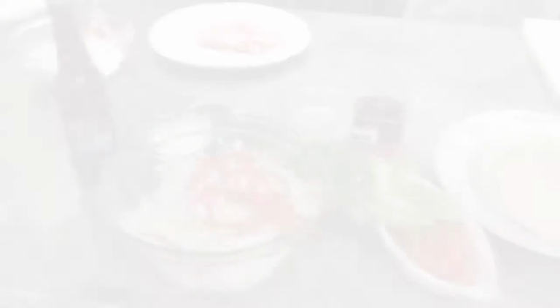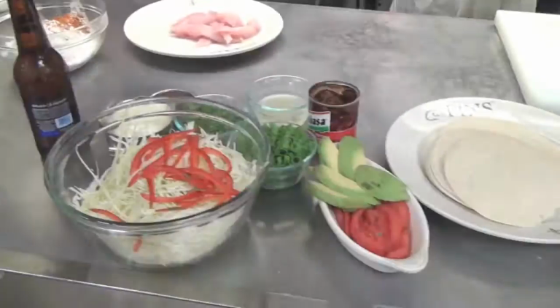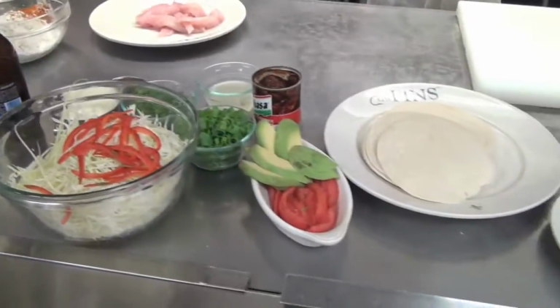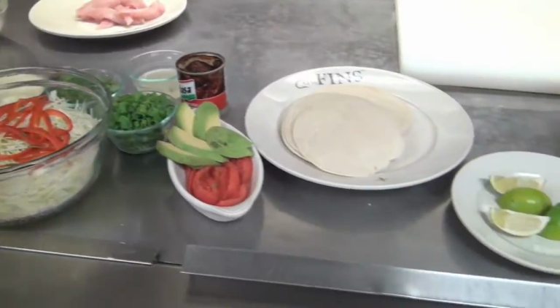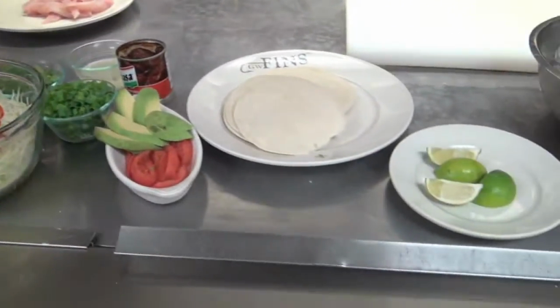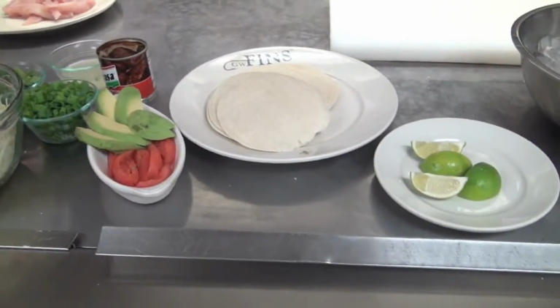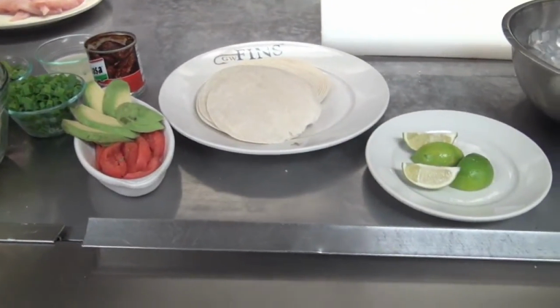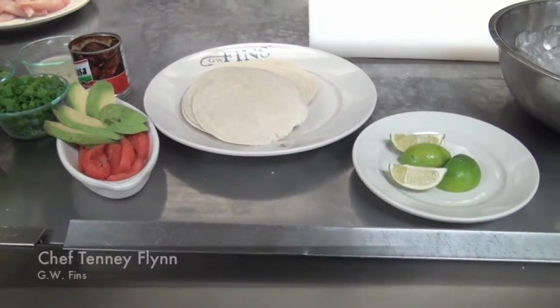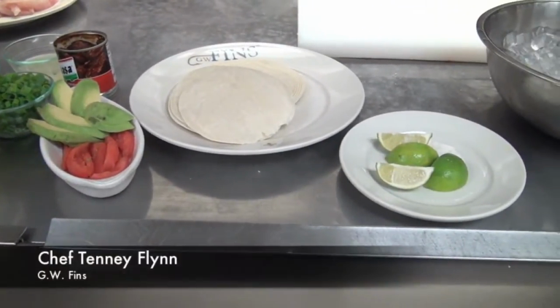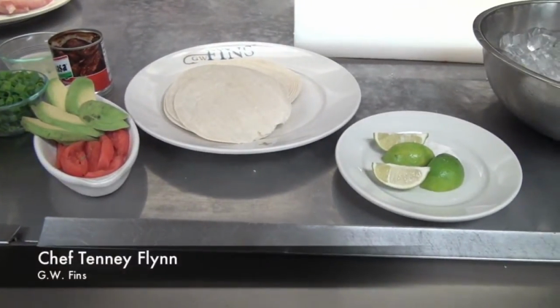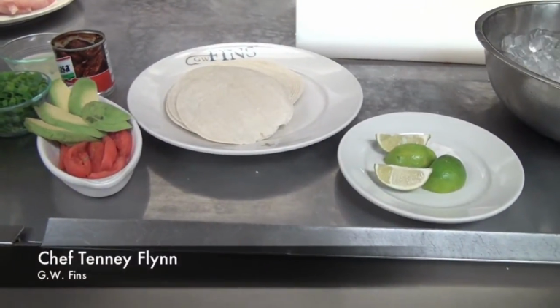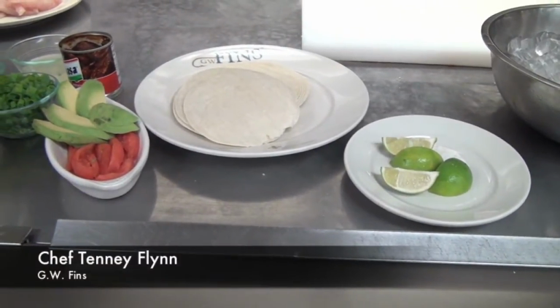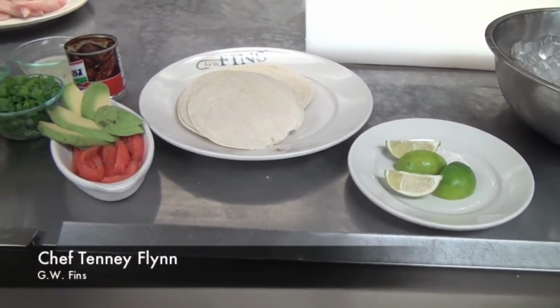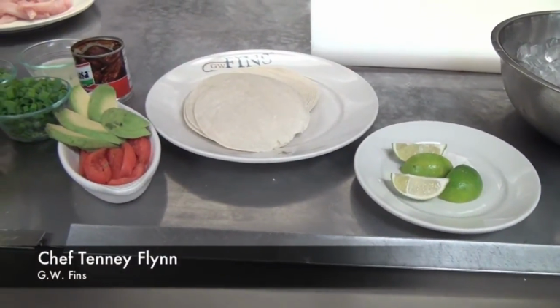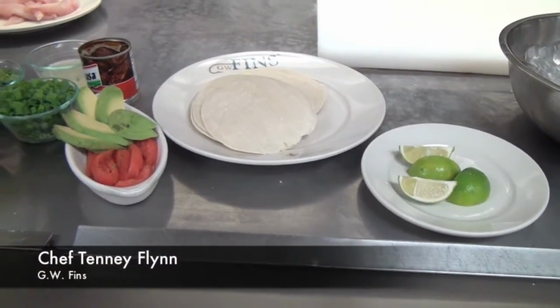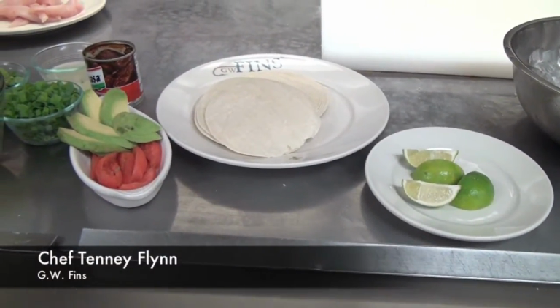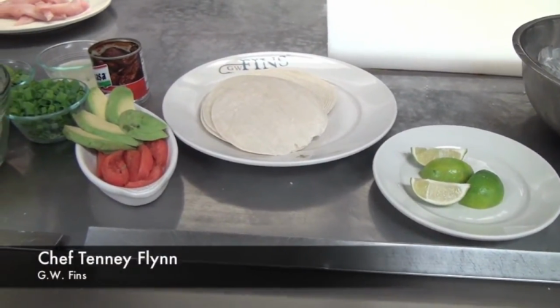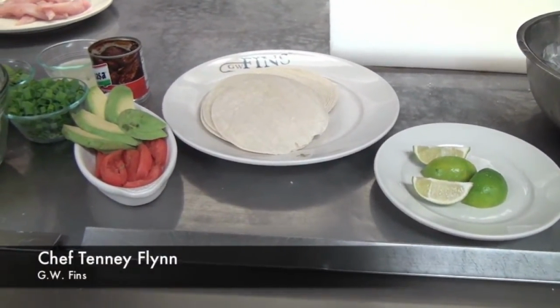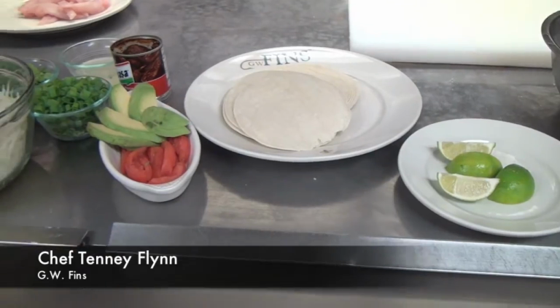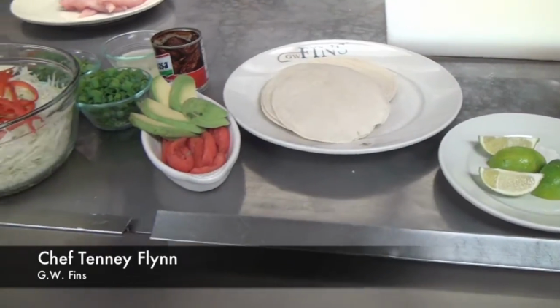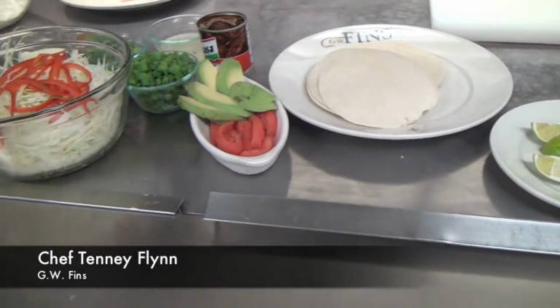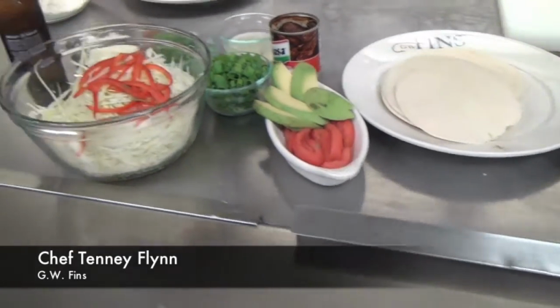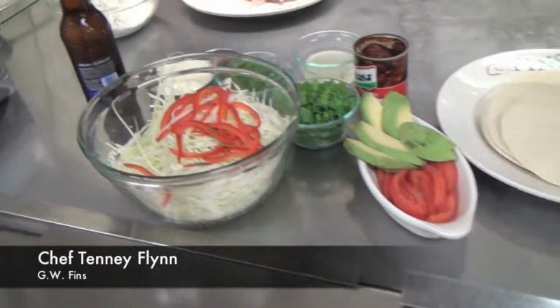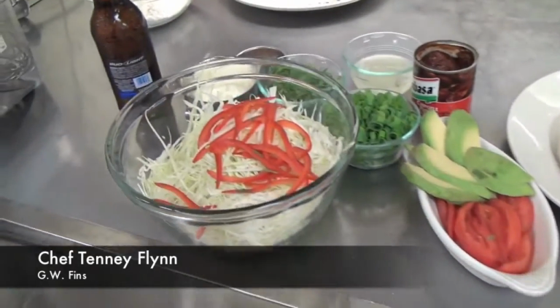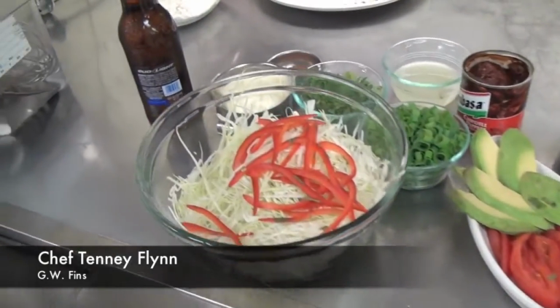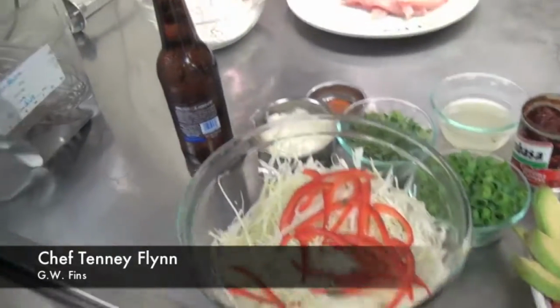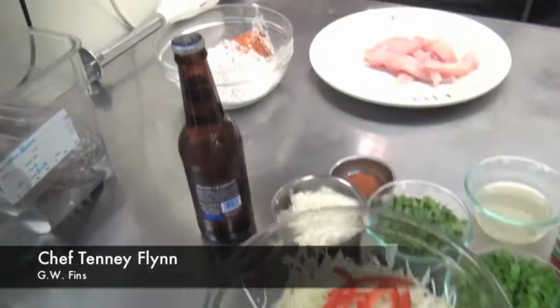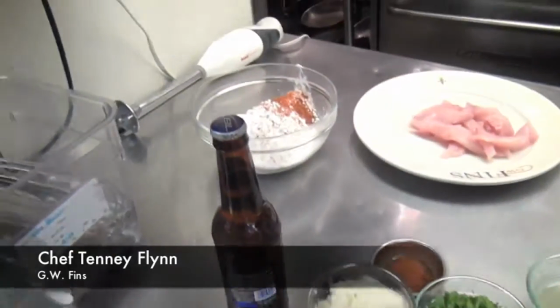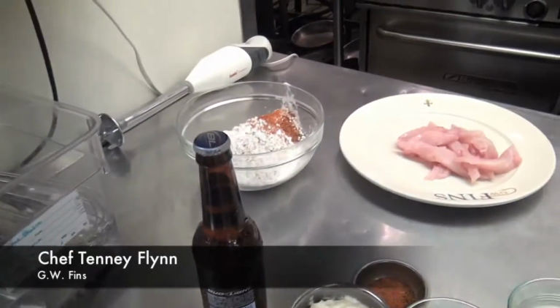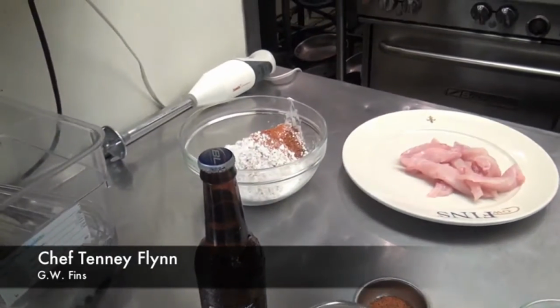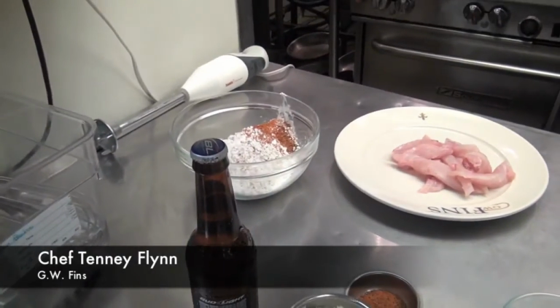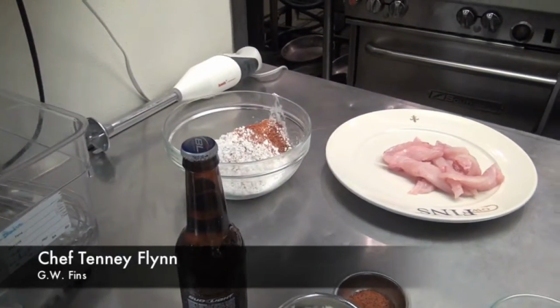The first thing we're going to do is stir up the batter, then we're going to make the slaw, then we're going to just brown the tortillas off a little bit, and then we're going to fry the fish.